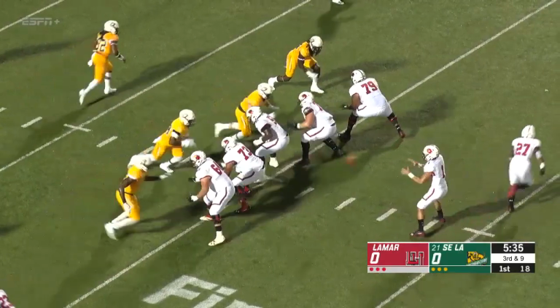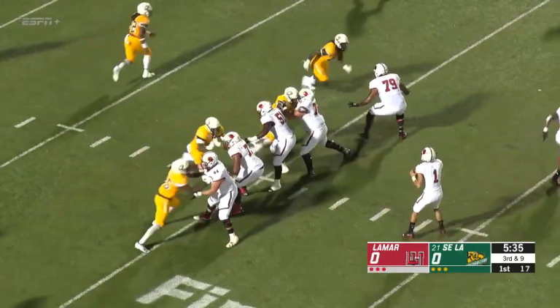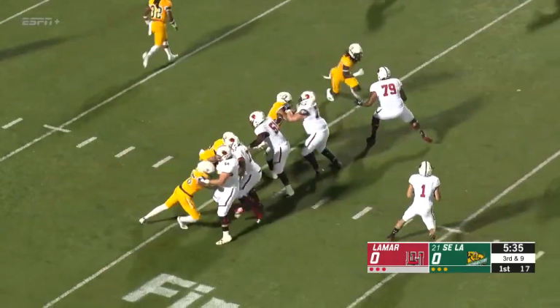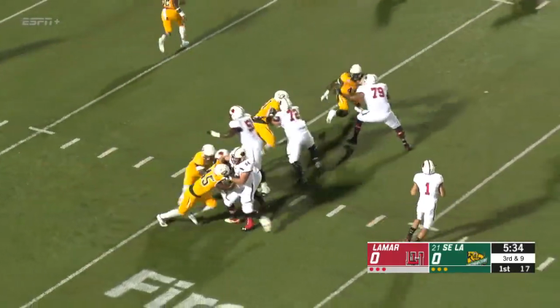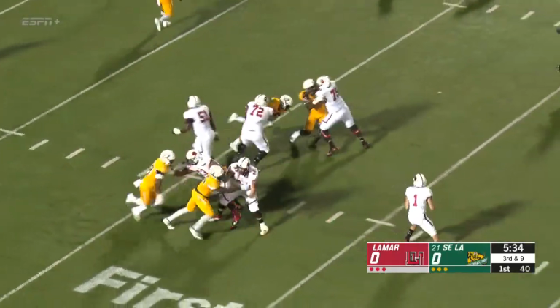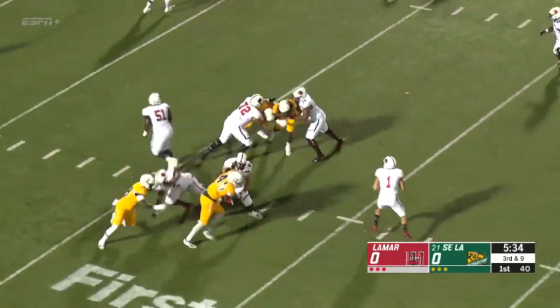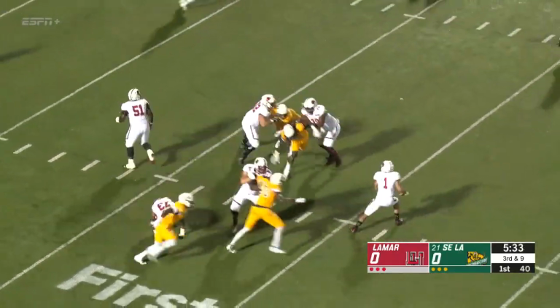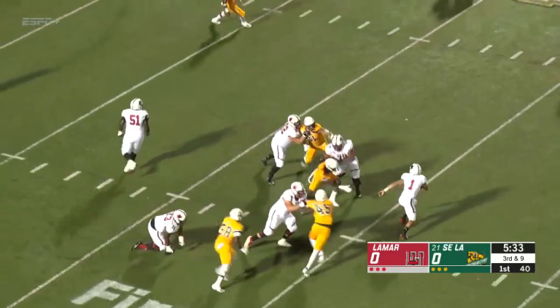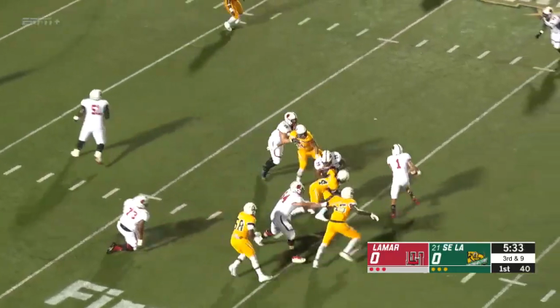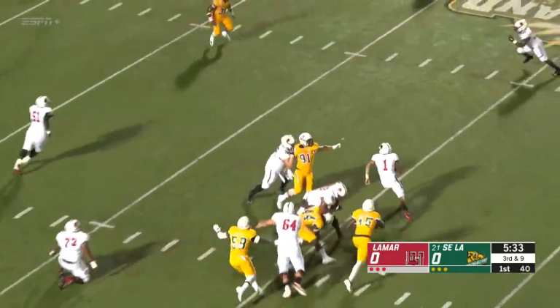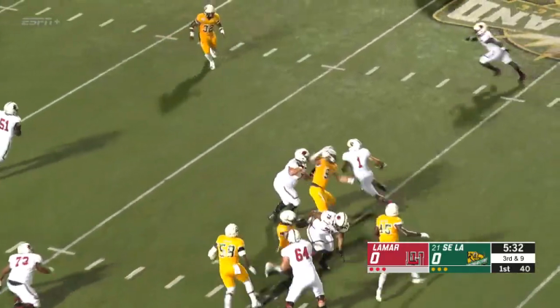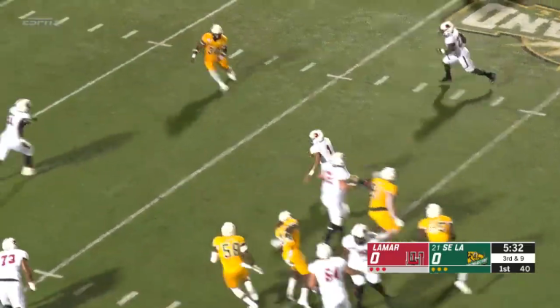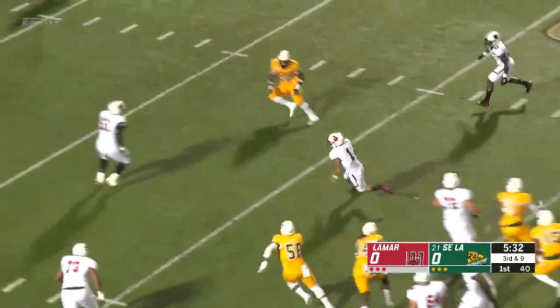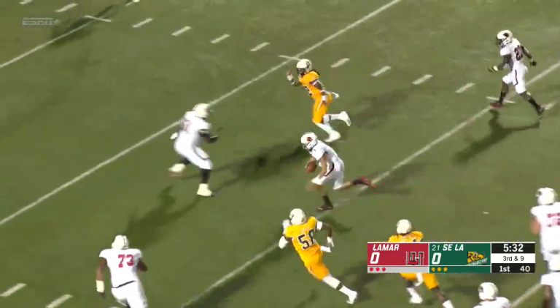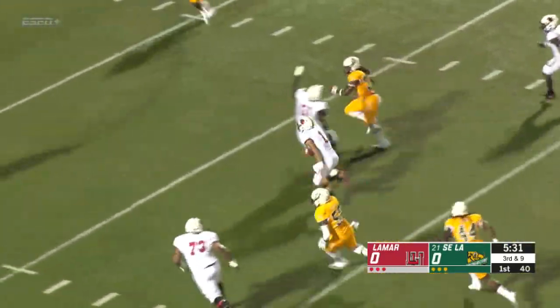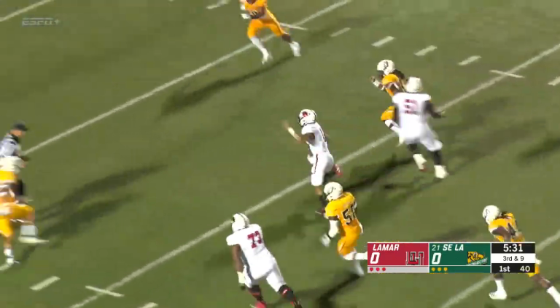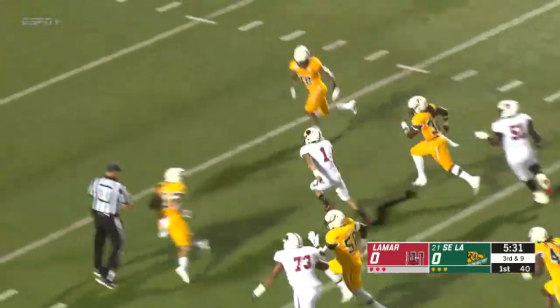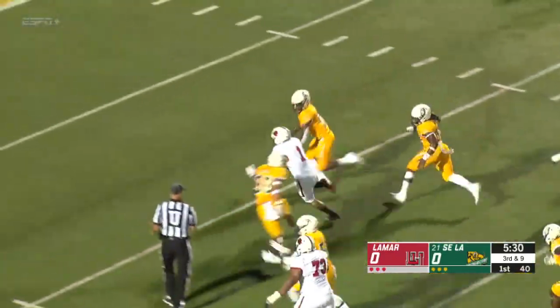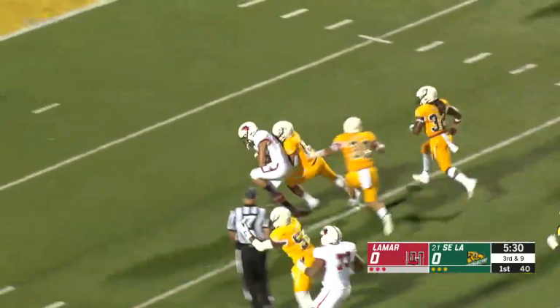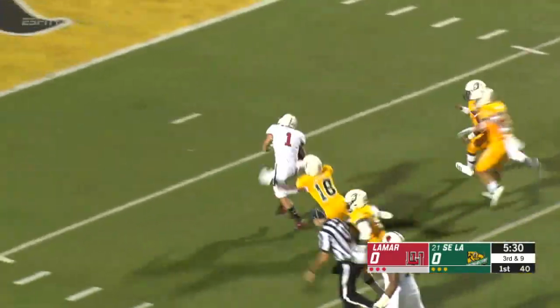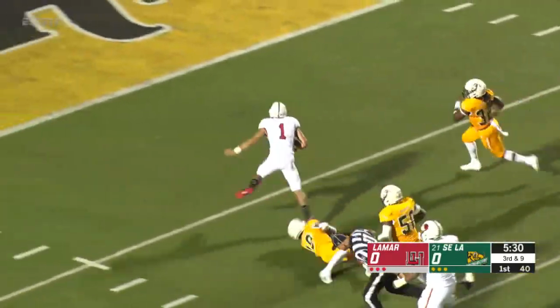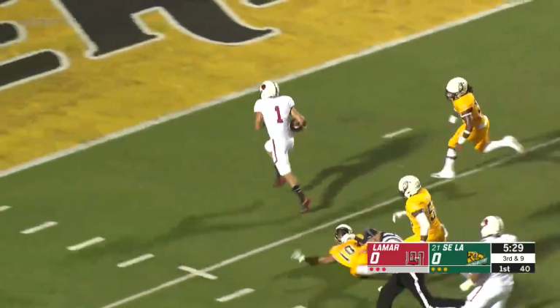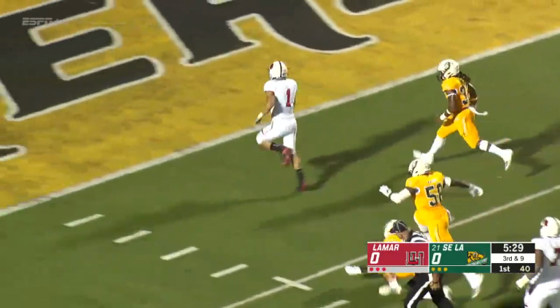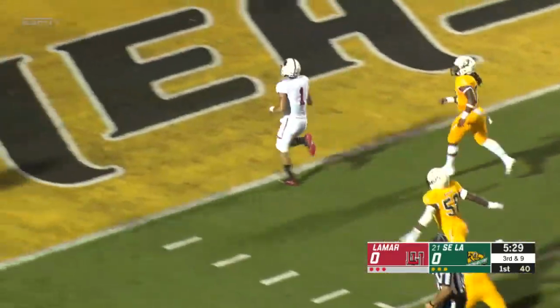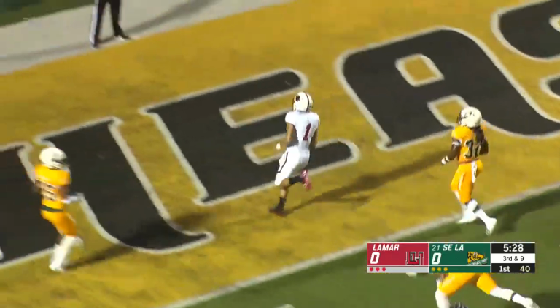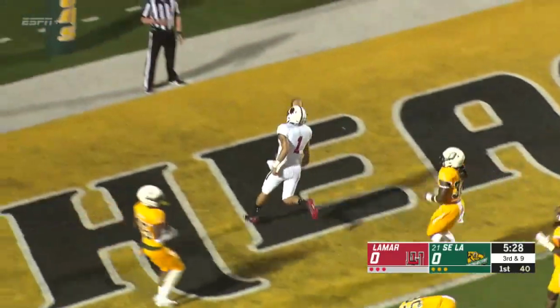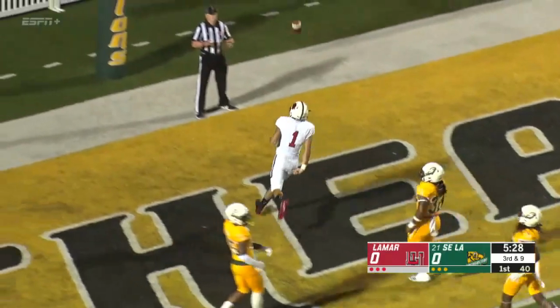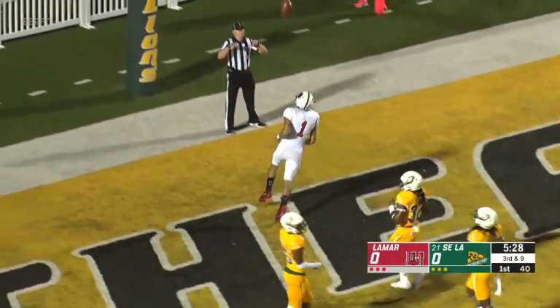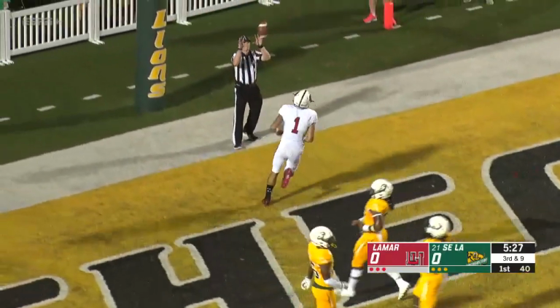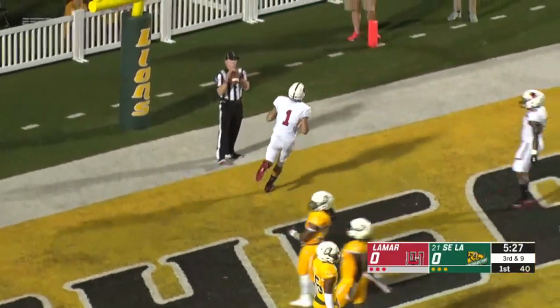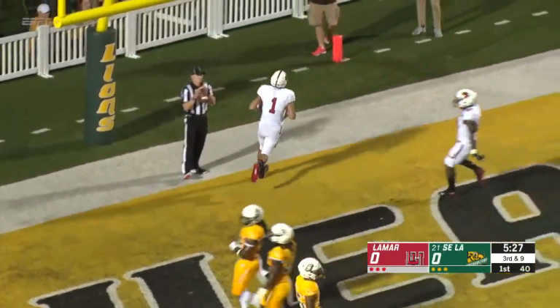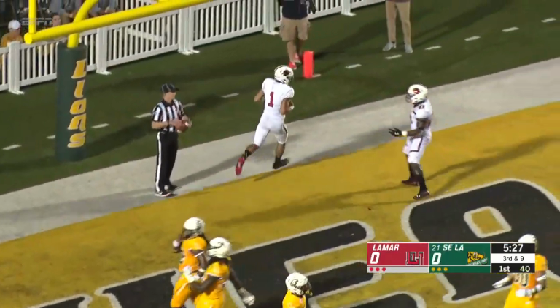Hoy motions, Walker right side, drops a throw, pocket breaks down — he'll run it. He's got the first down and more inside the 5-10, breaks a tackle, touchdown Lamar.